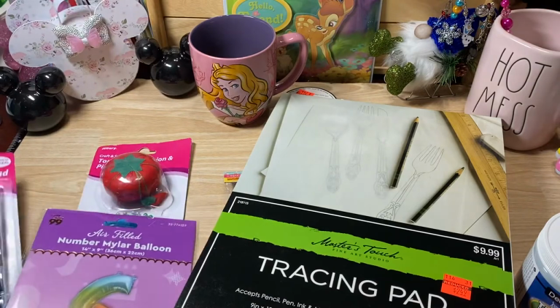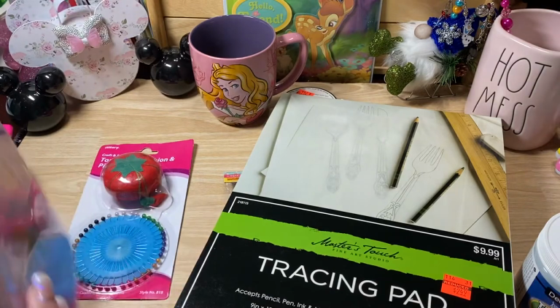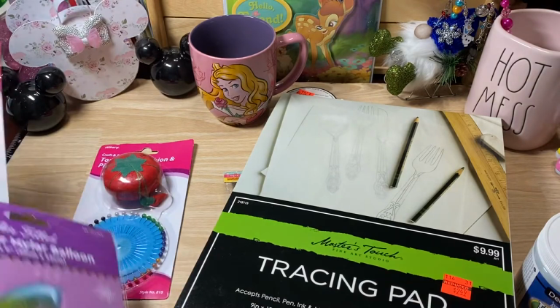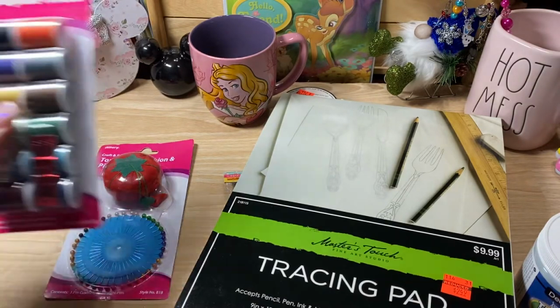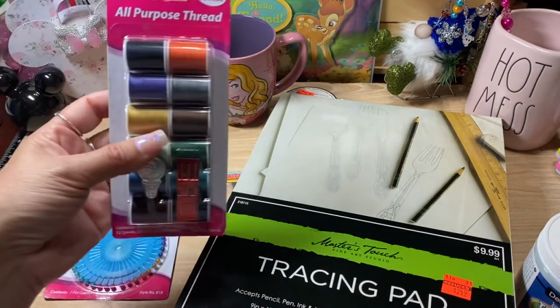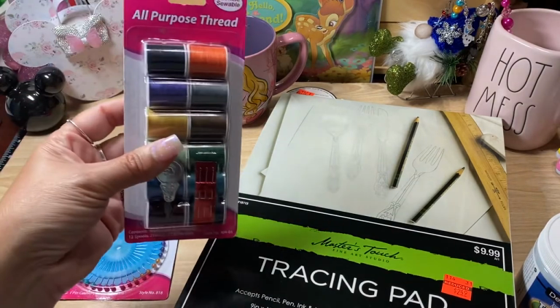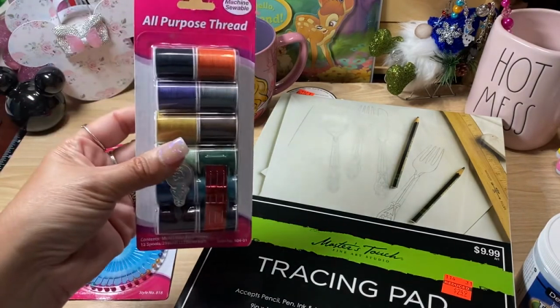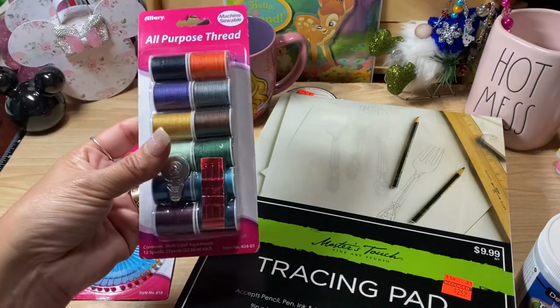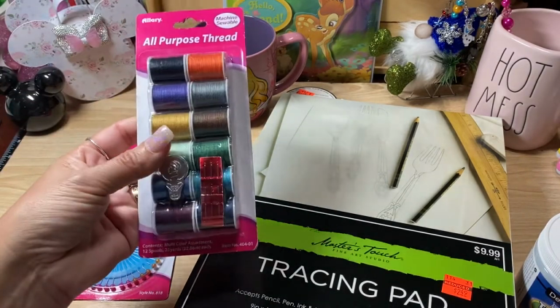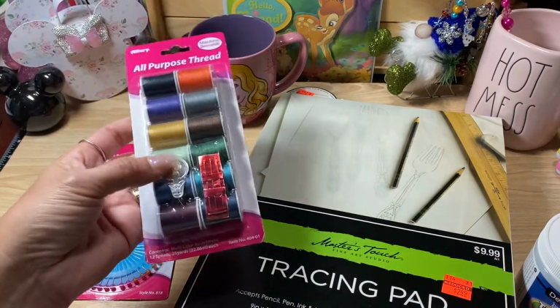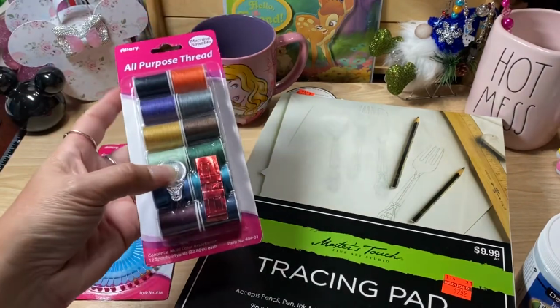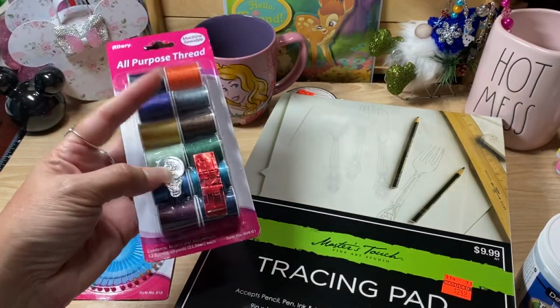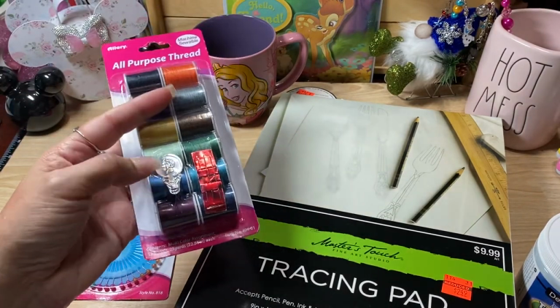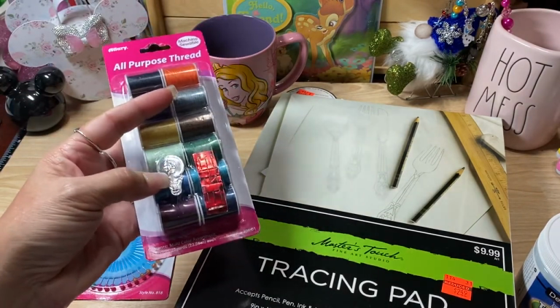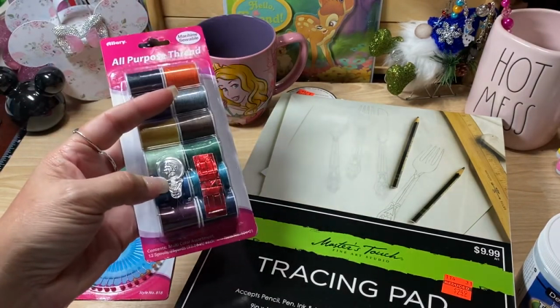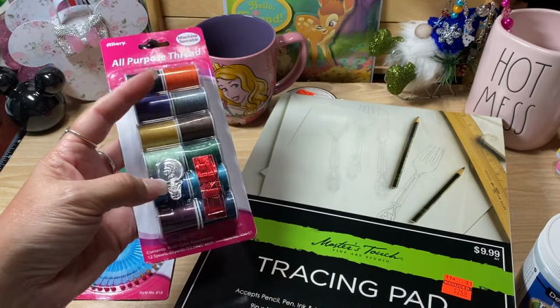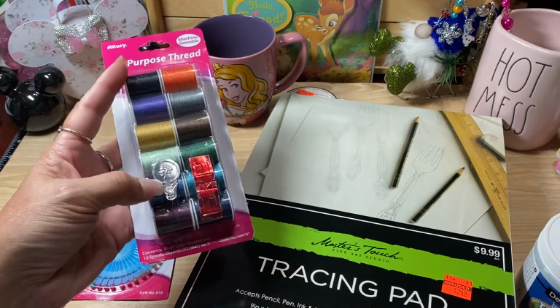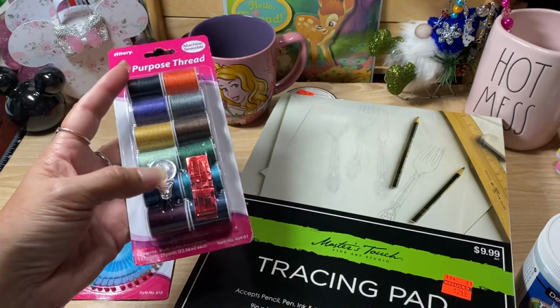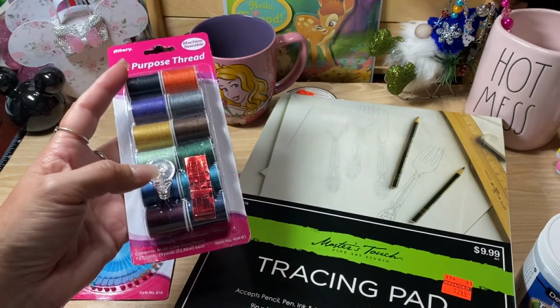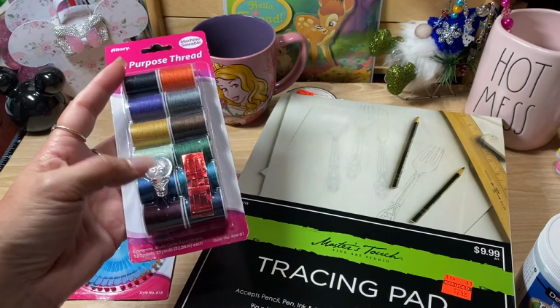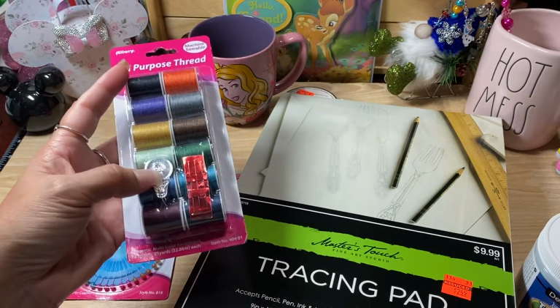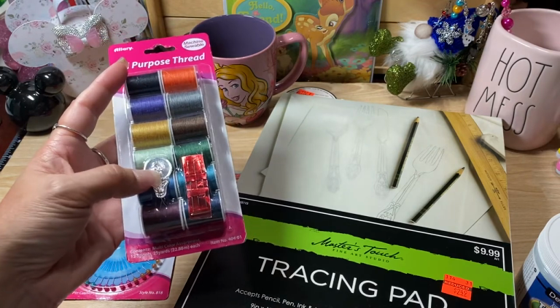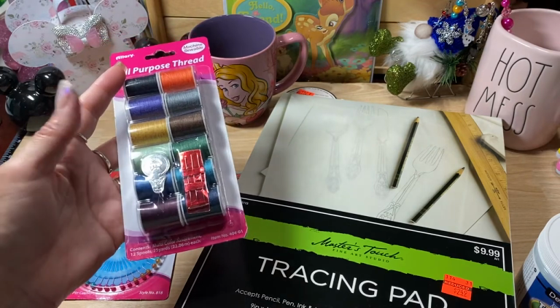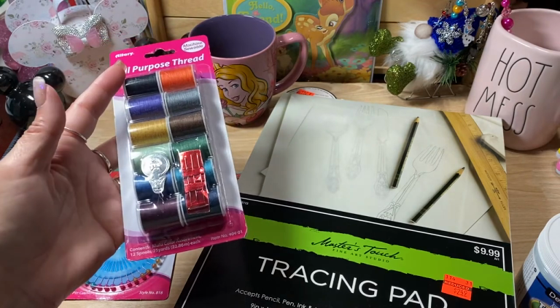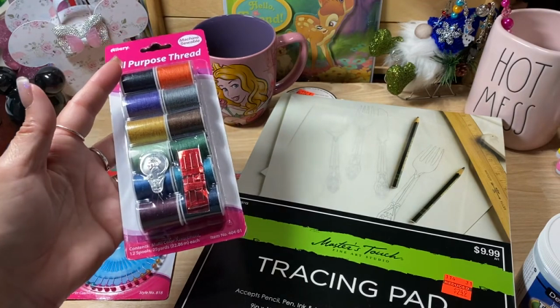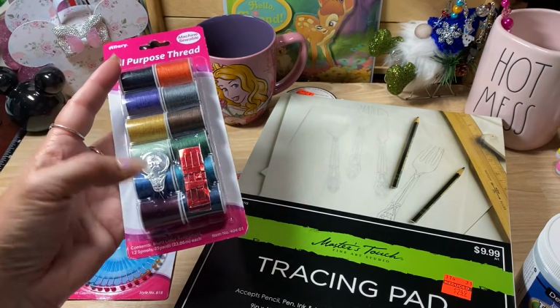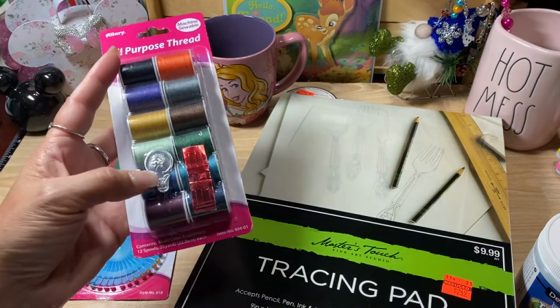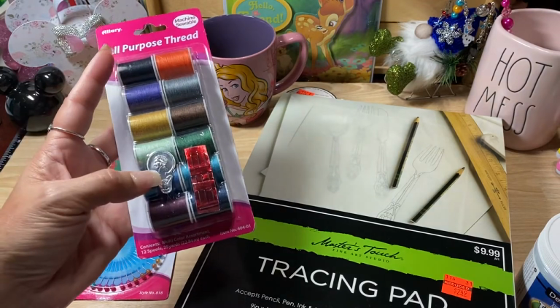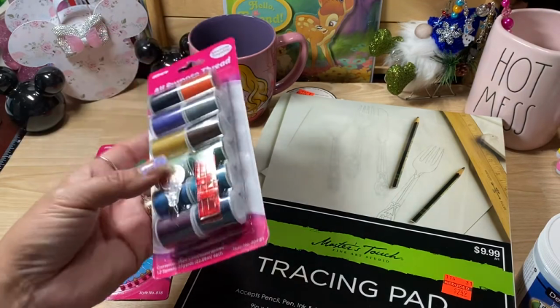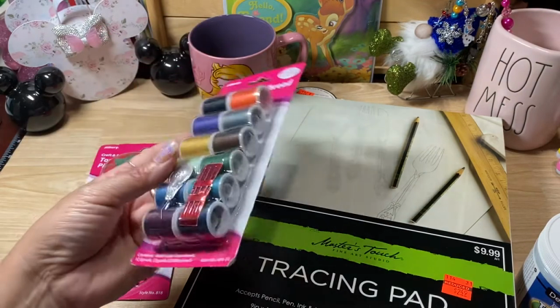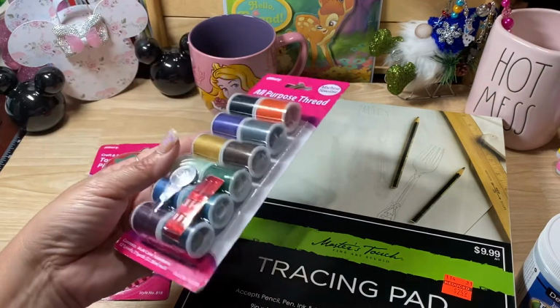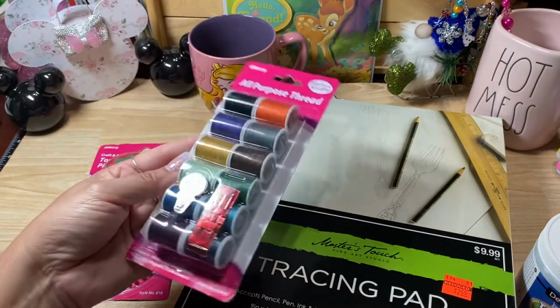I also picked up some thread because I've been making my own bows and I've been needing some thread. I did pick up some thread in all different colors.